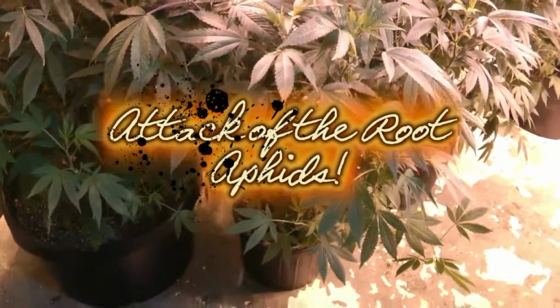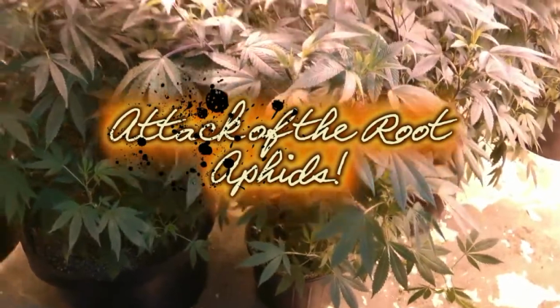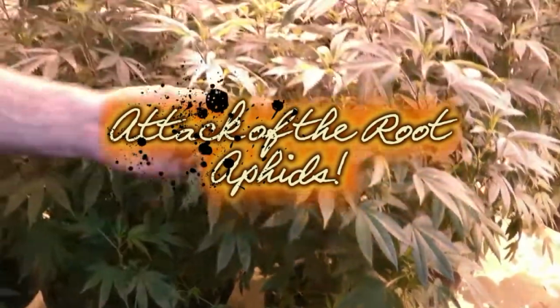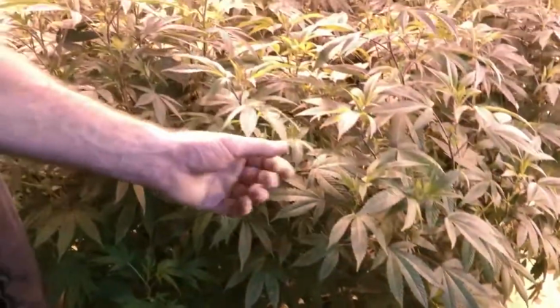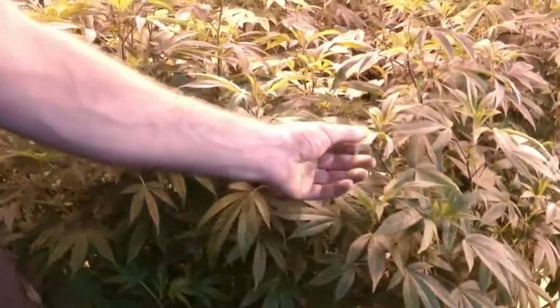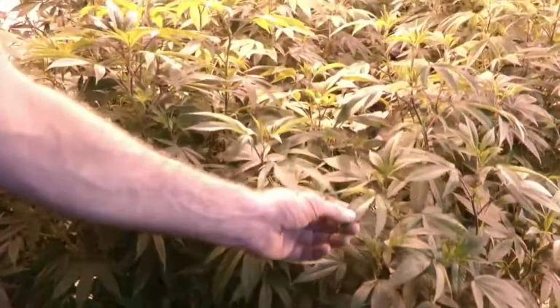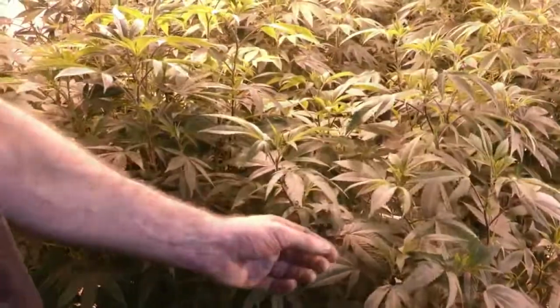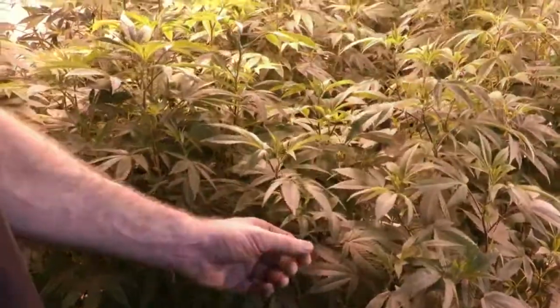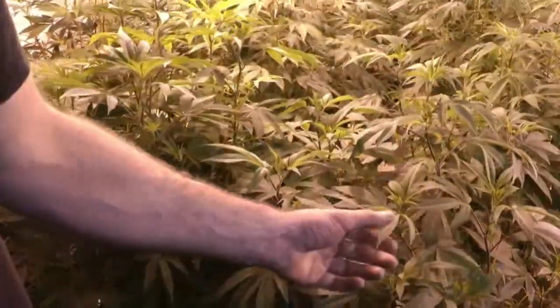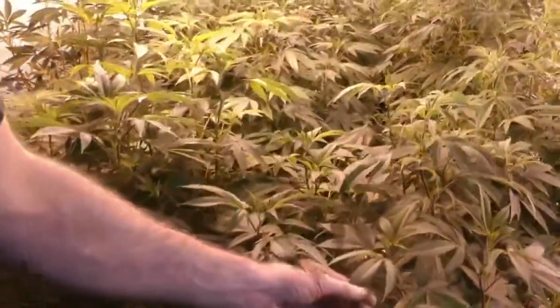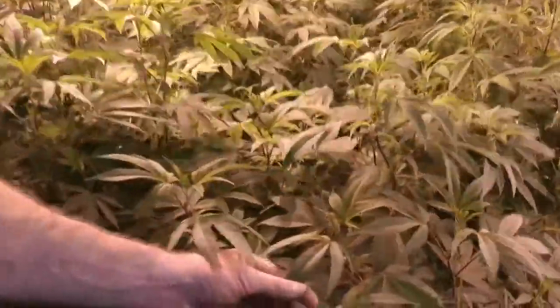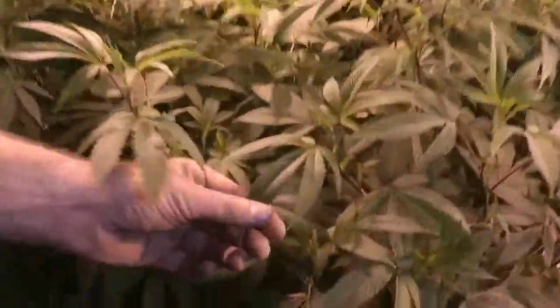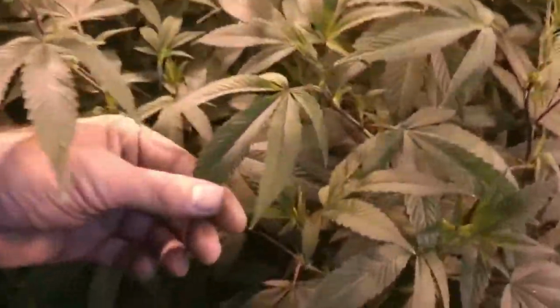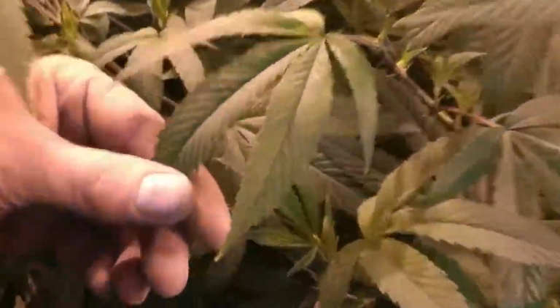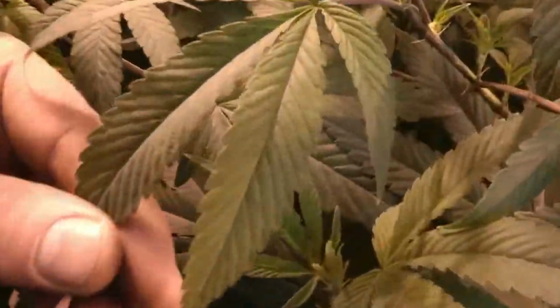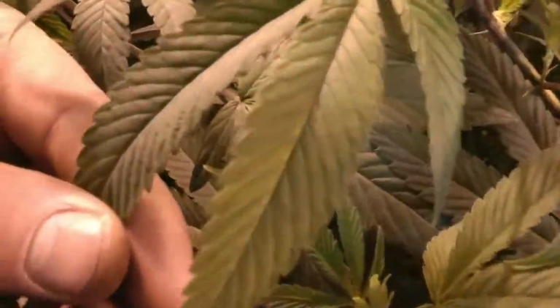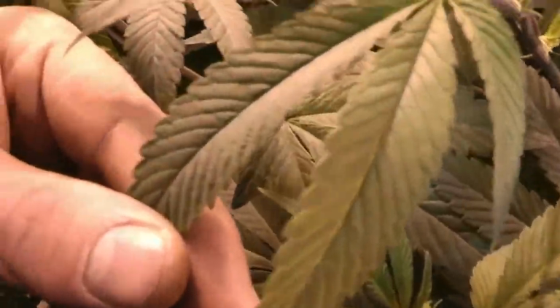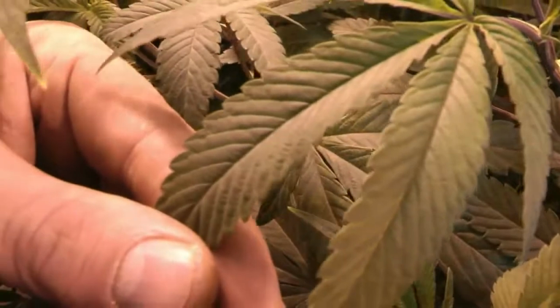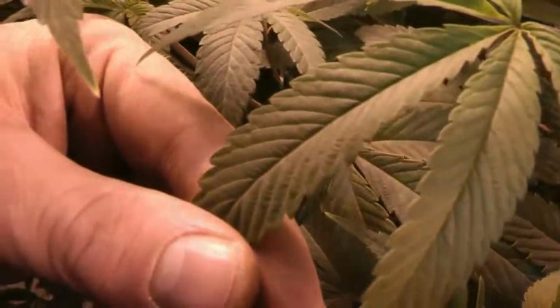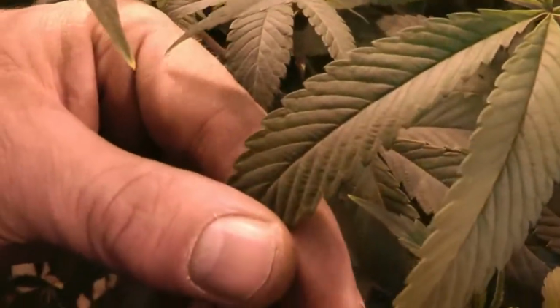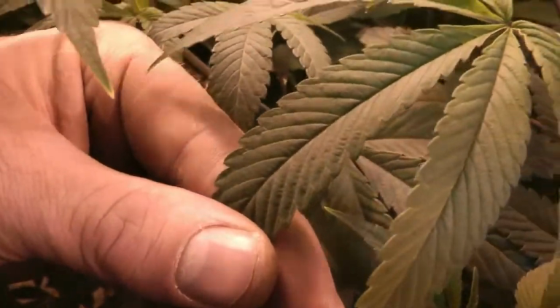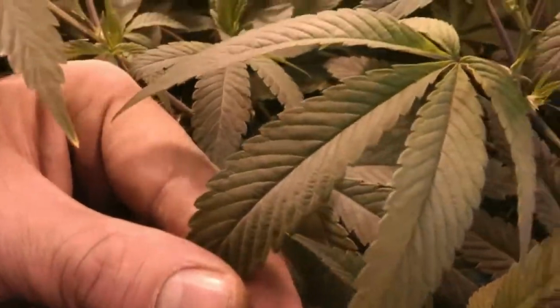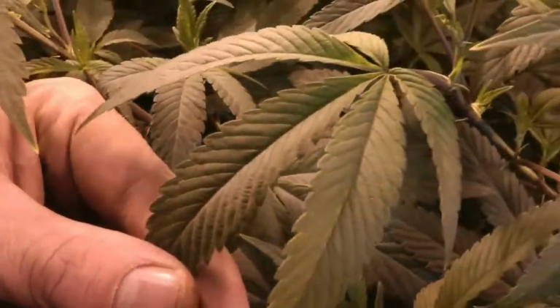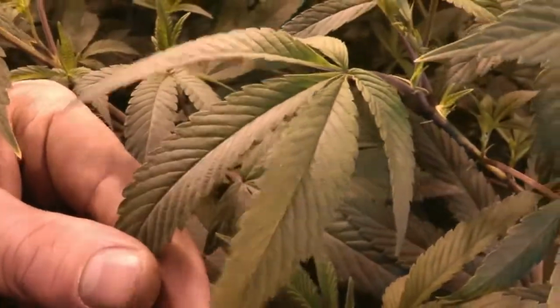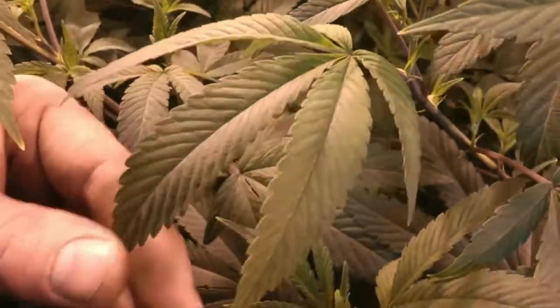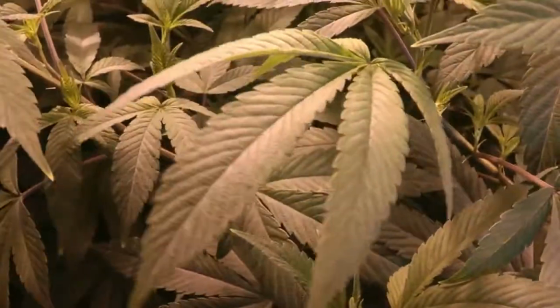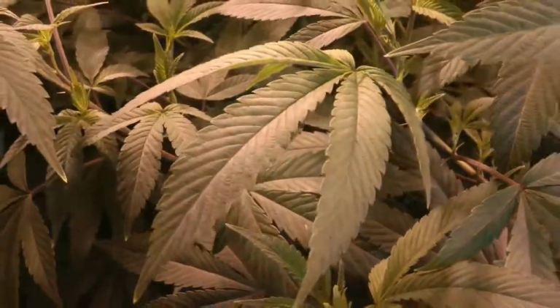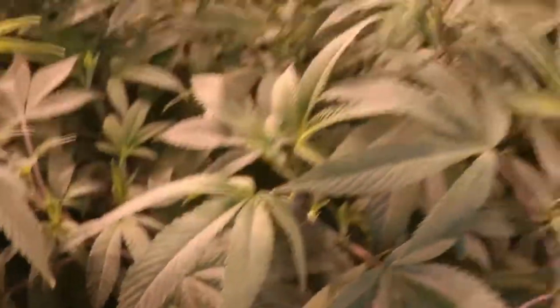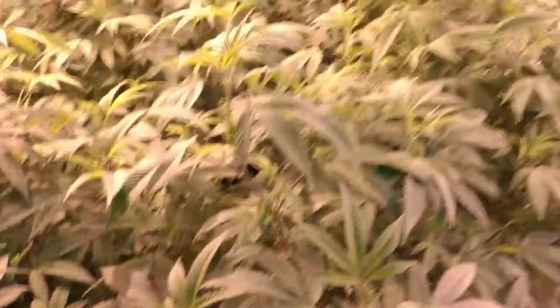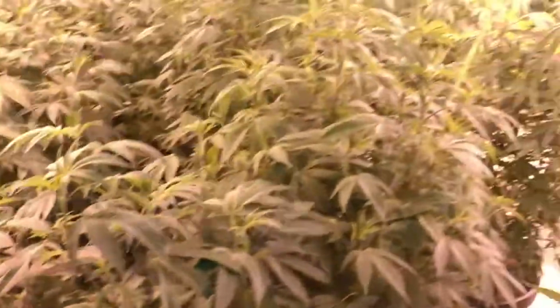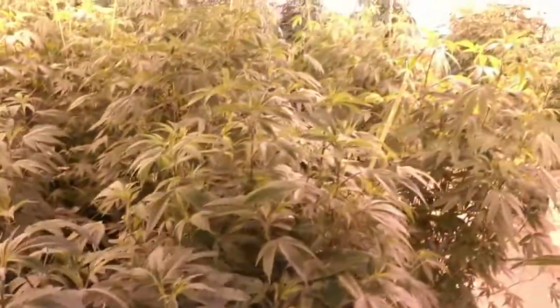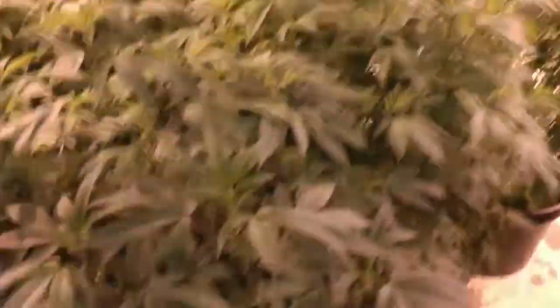What we're looking at is what we assume to be a magnesium deficiency. You can see you're starting to get red on the veins and a bit of discoloring in between. You can see it more pronounced than some of these others. This is the first sign.